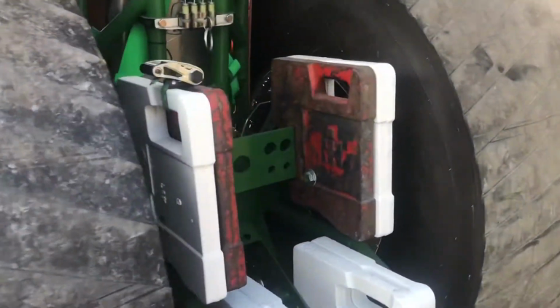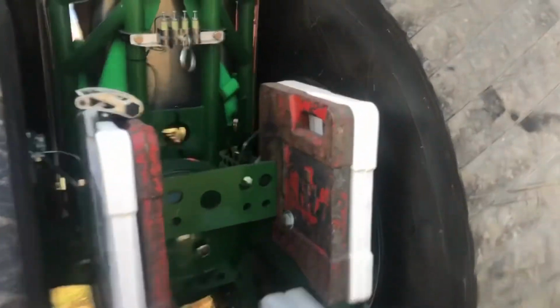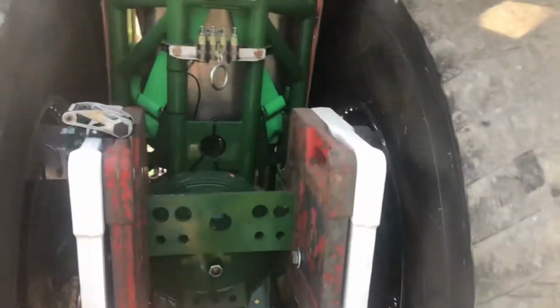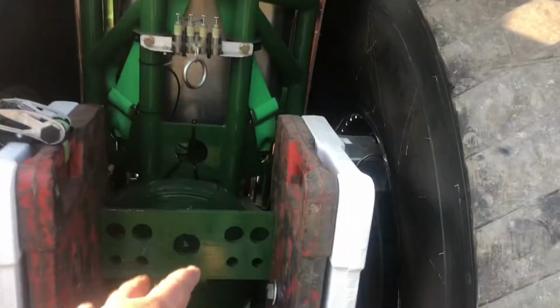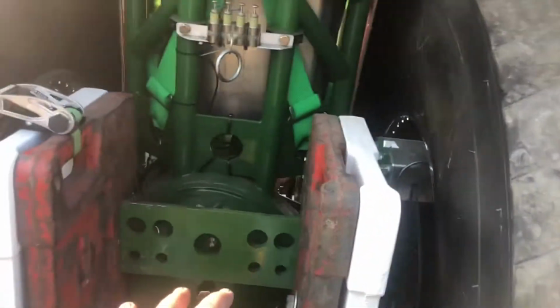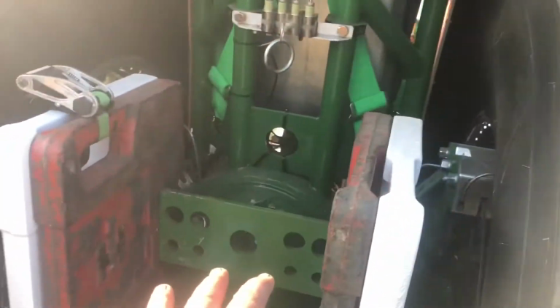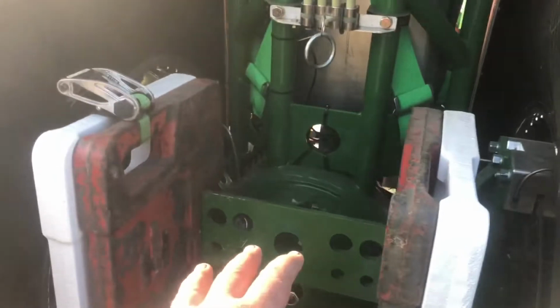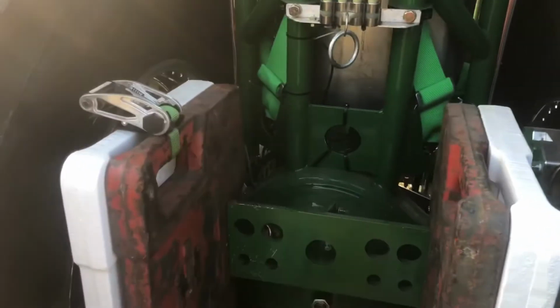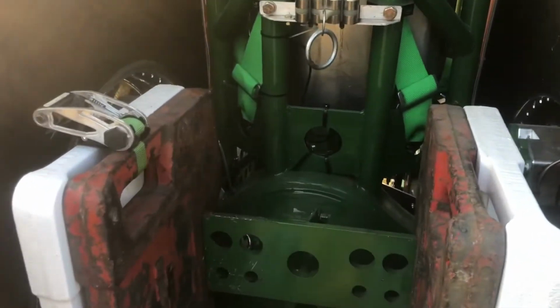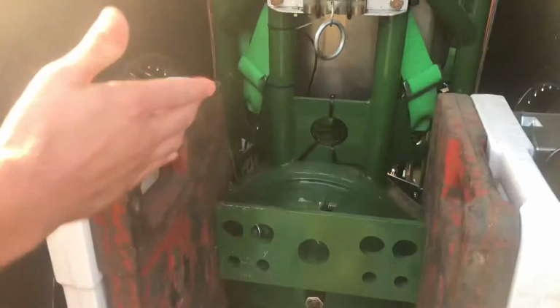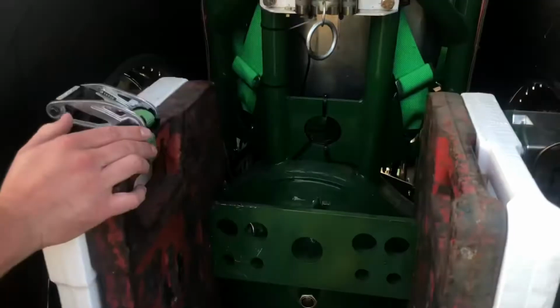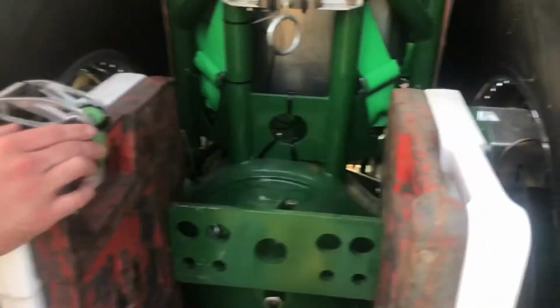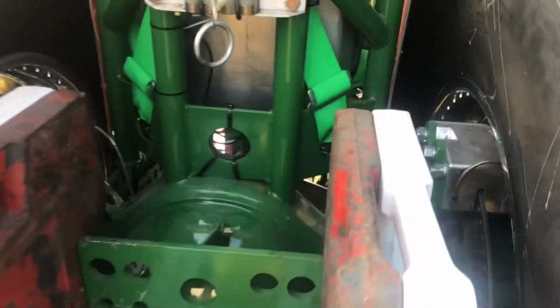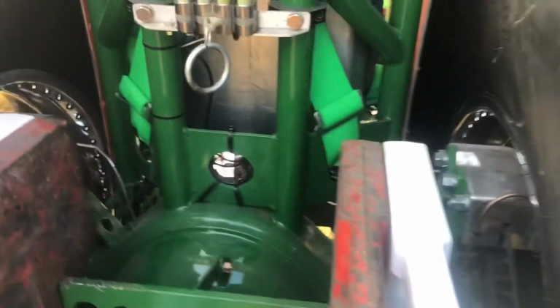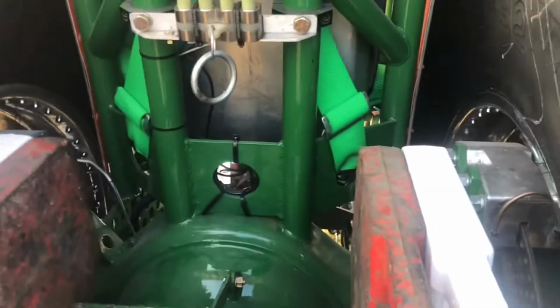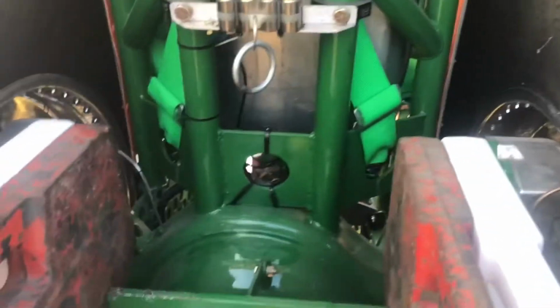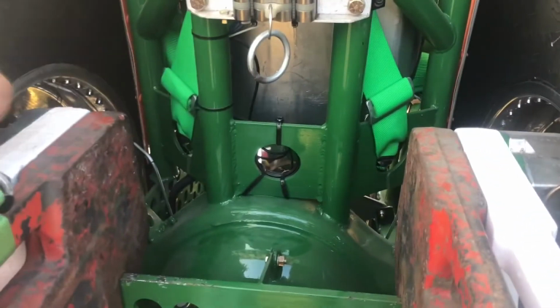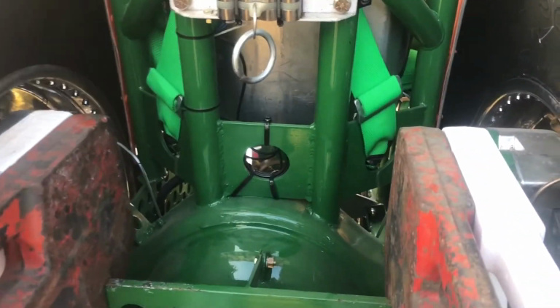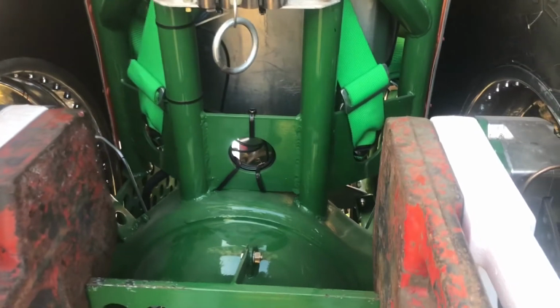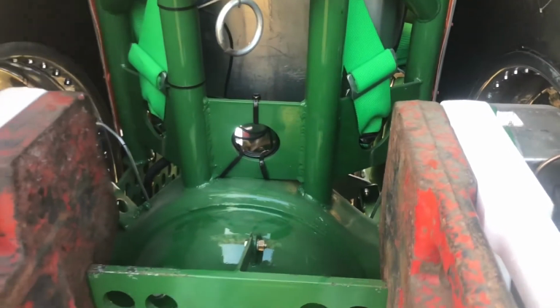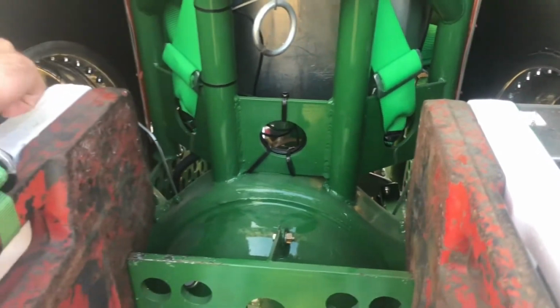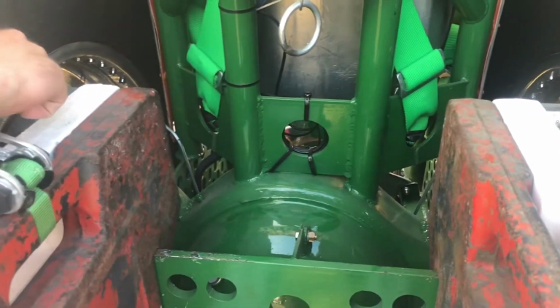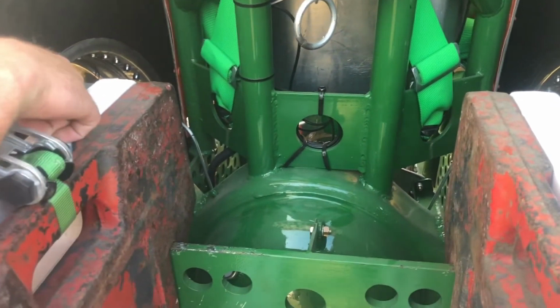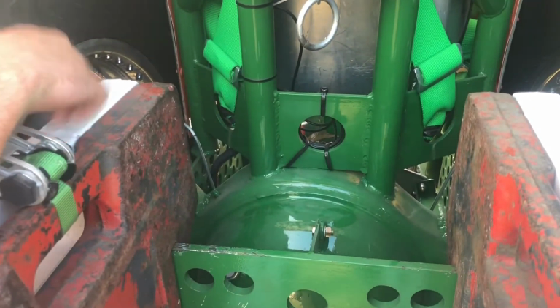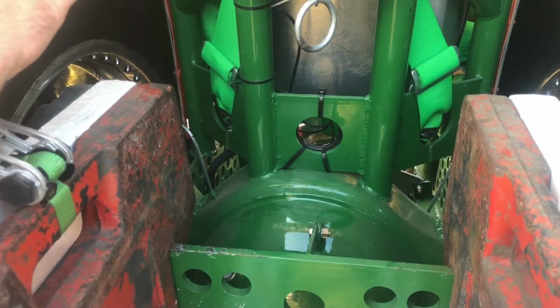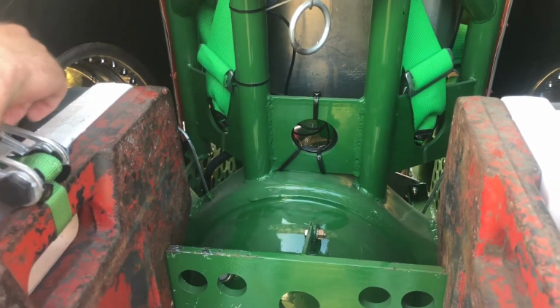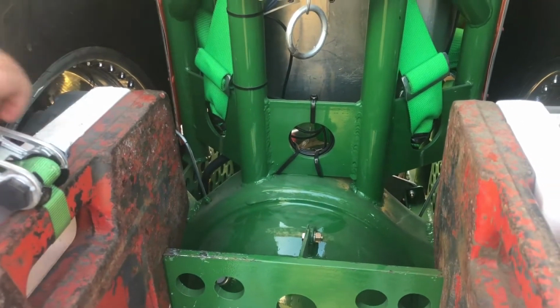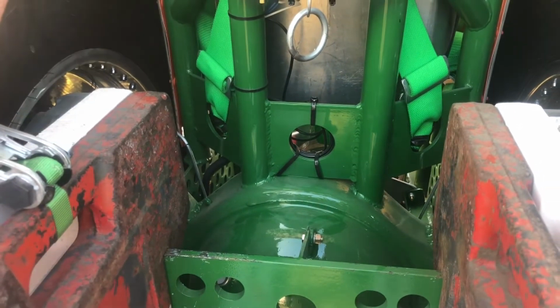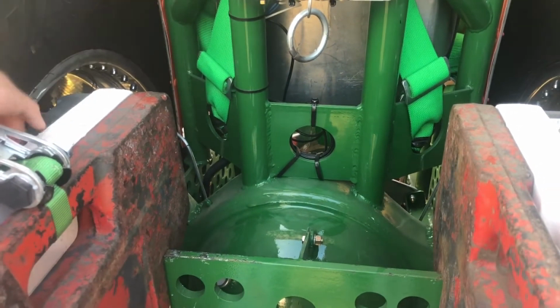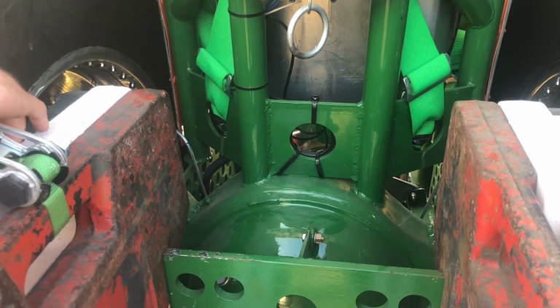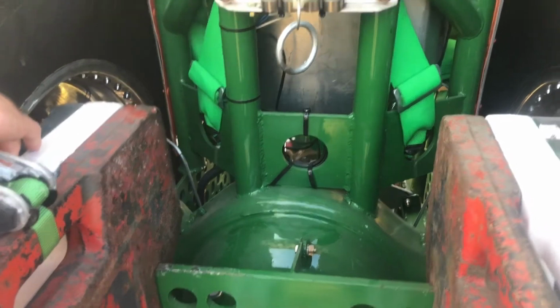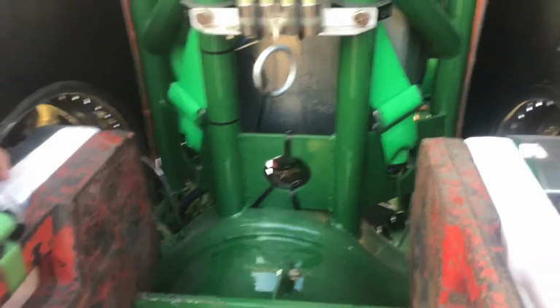We were talking about the rear end. So you're saying it's a truck rear end case? Yep, truck case. It's narrowed down, shortened. Not quite sure what gear he put in there. My brother would know because he dealt with the whole thing with them.